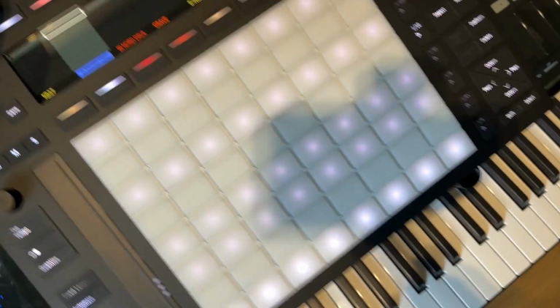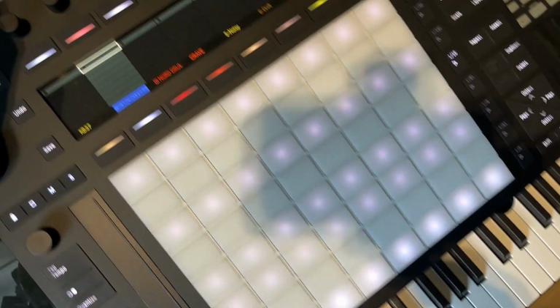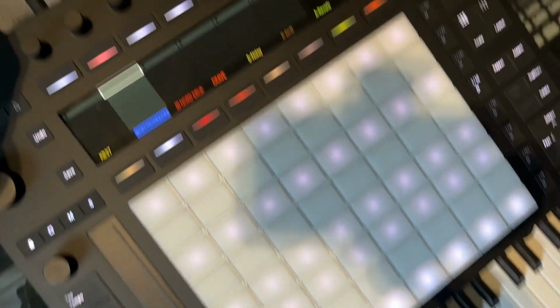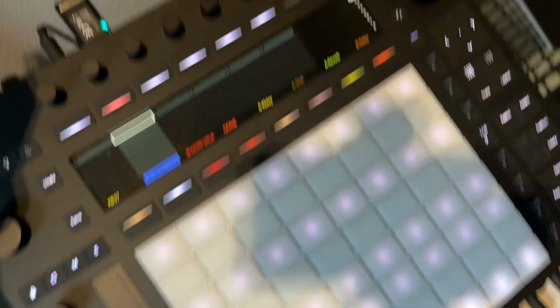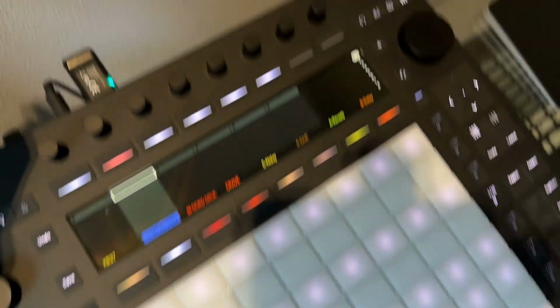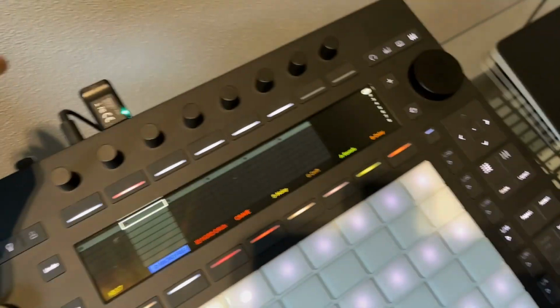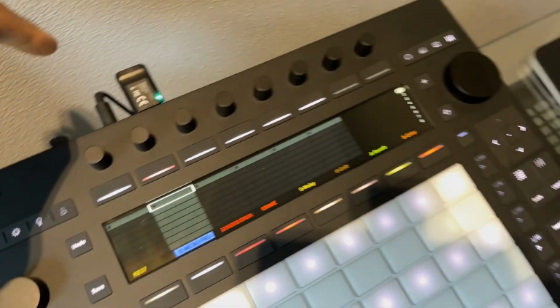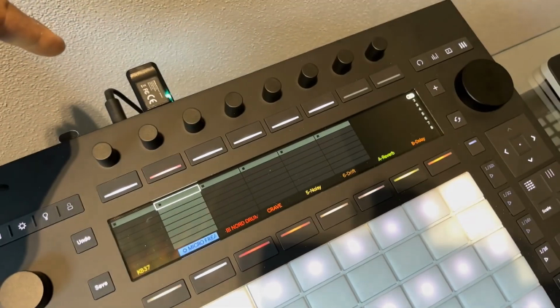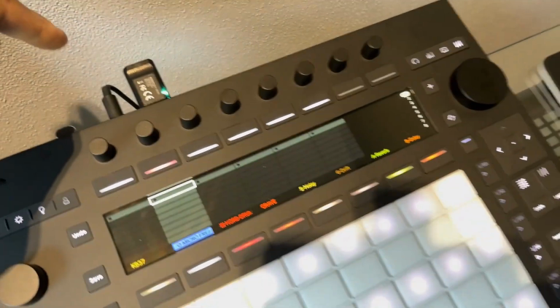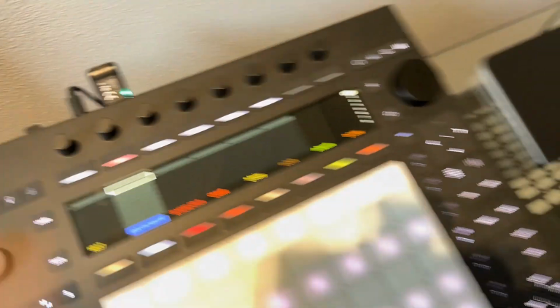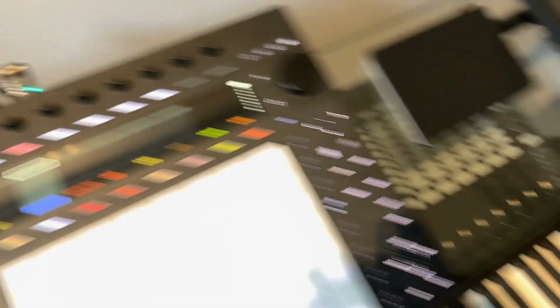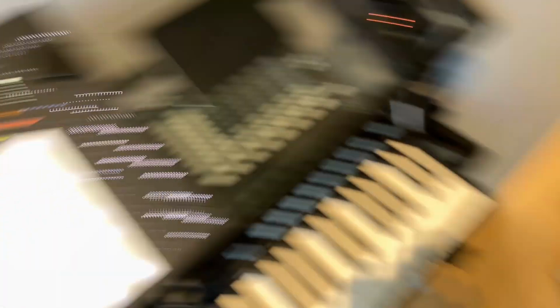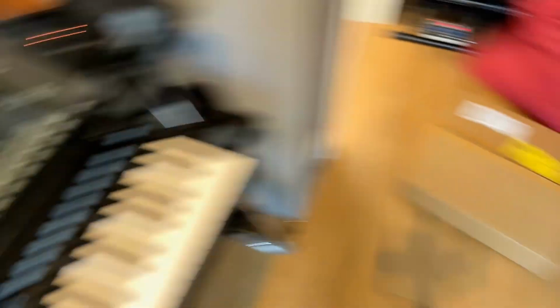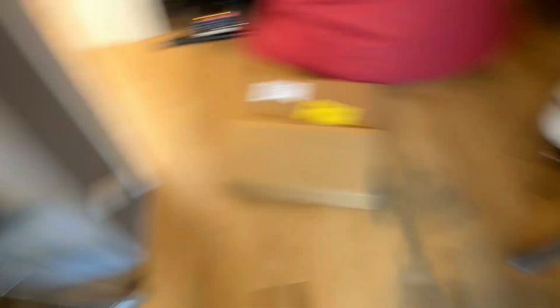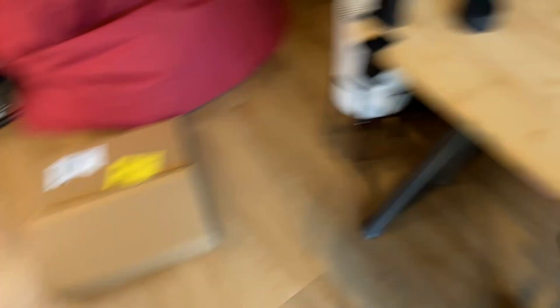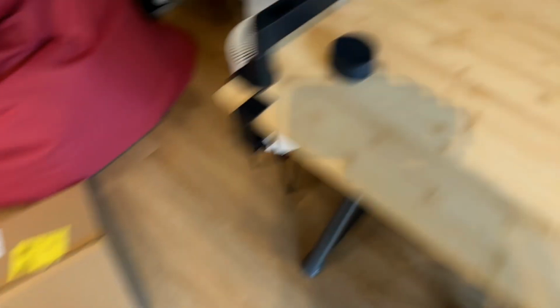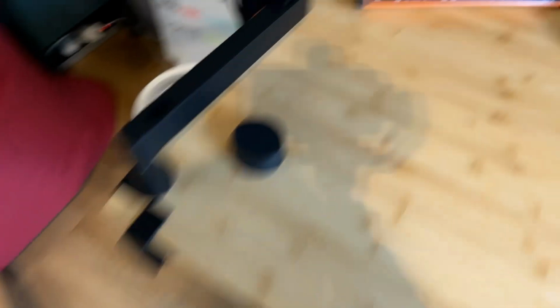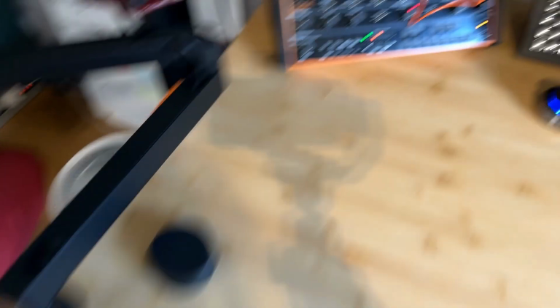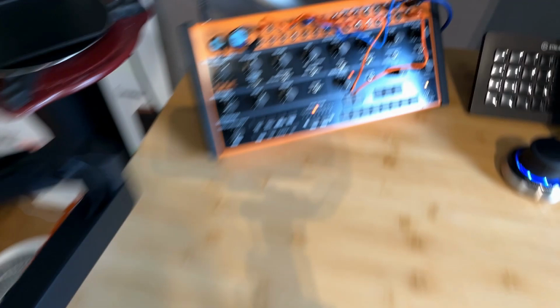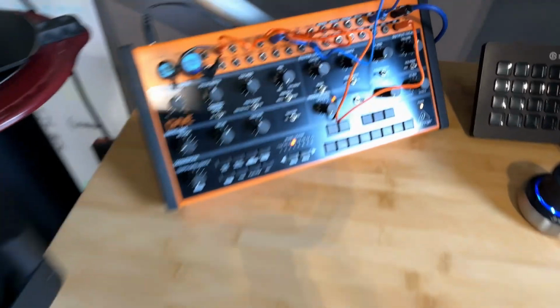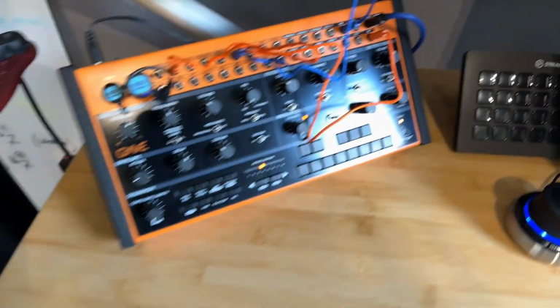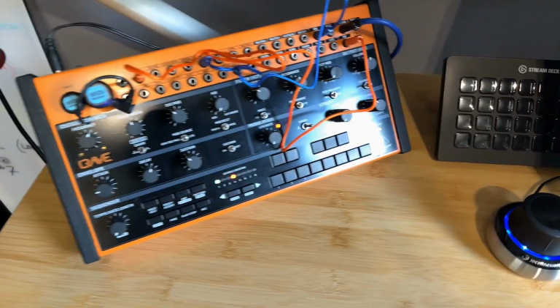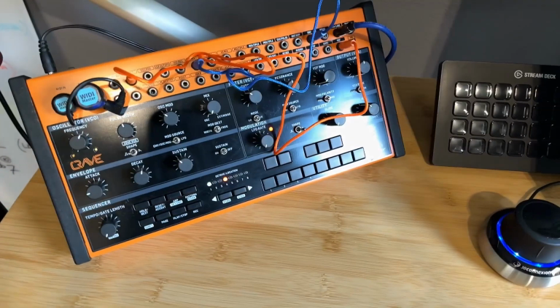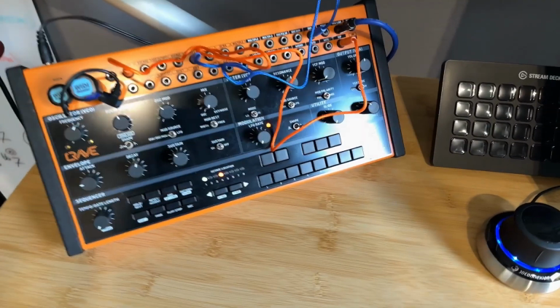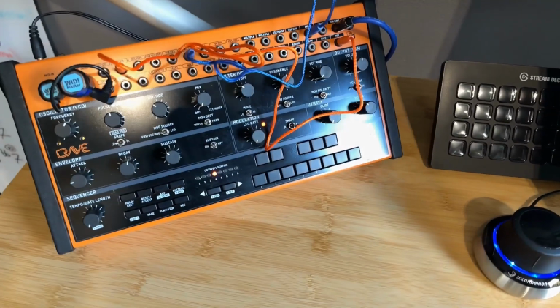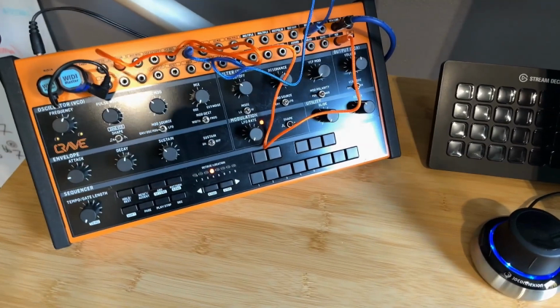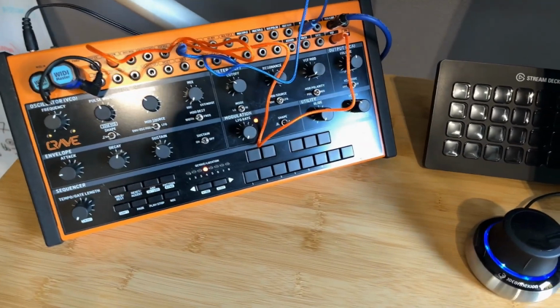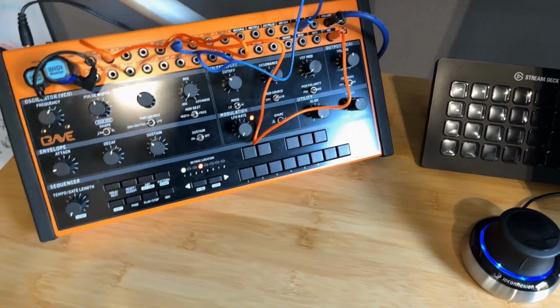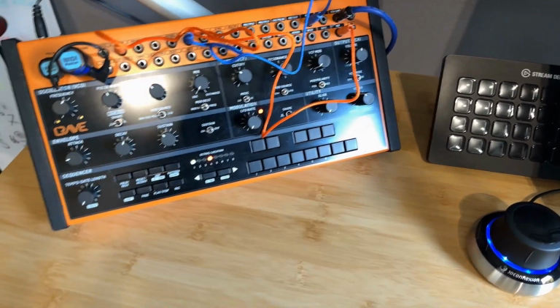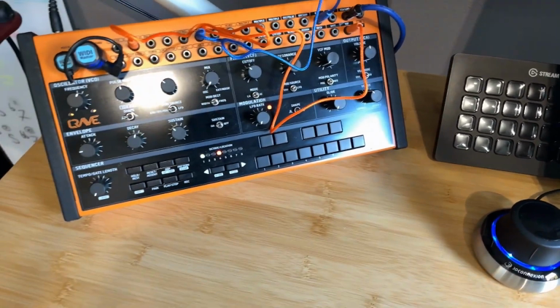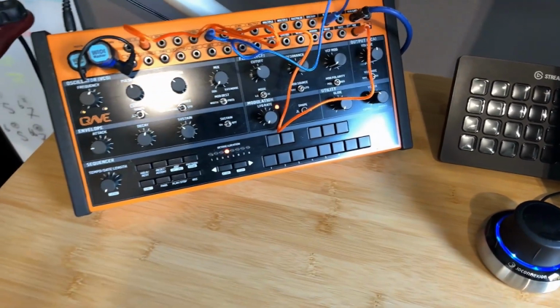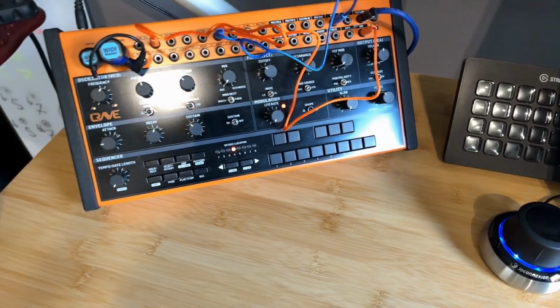Wirelessly I've got the Widi Bud Pro speaking to my Behringer Crave.